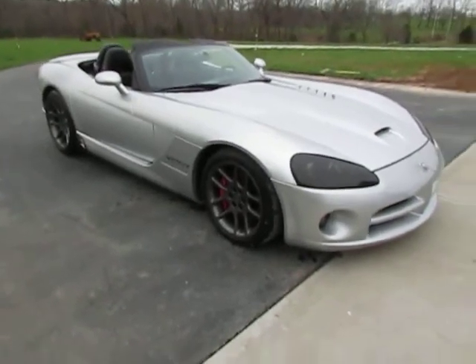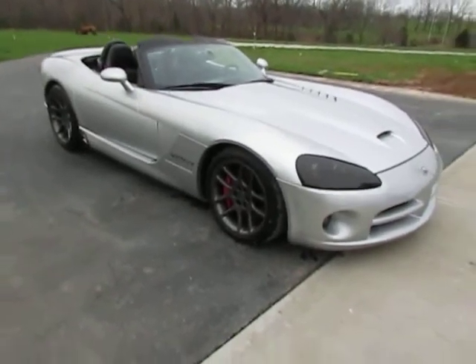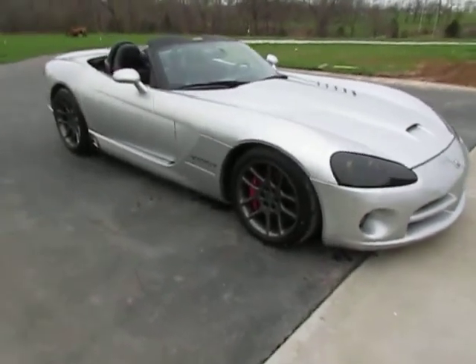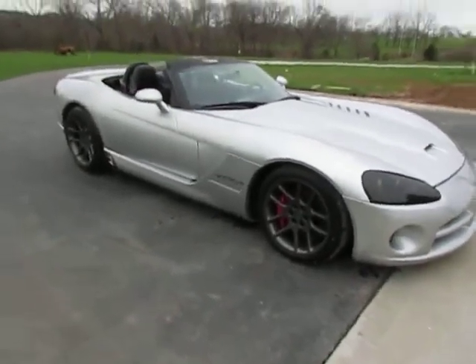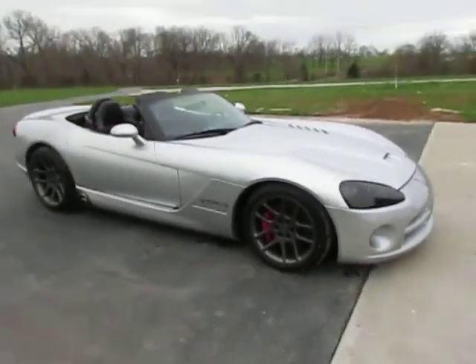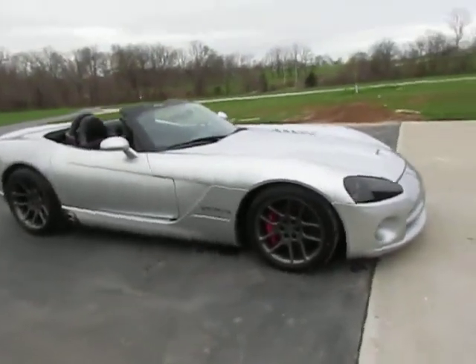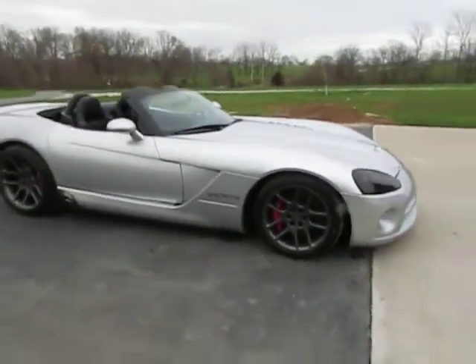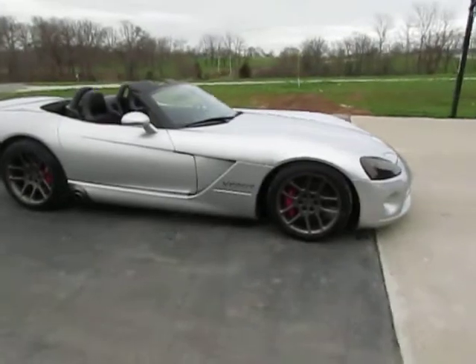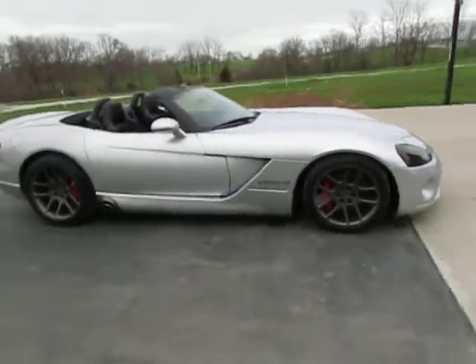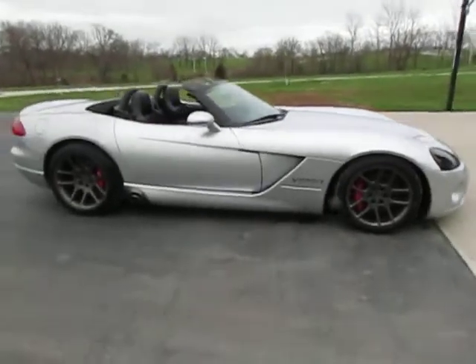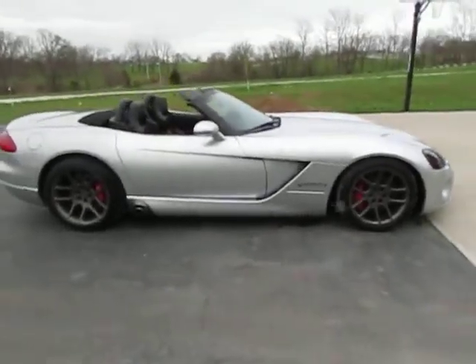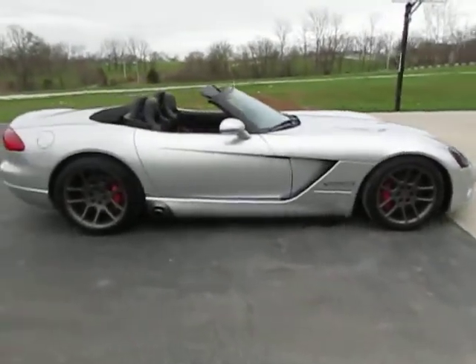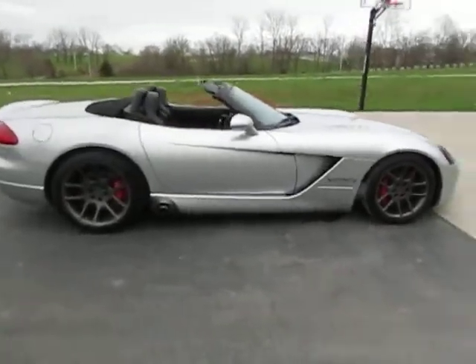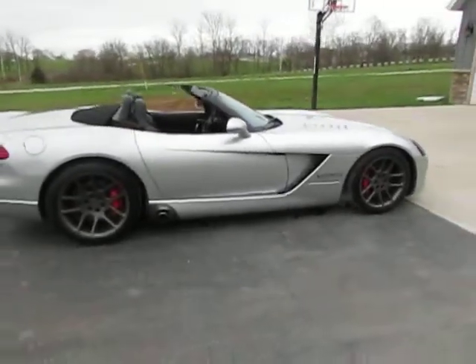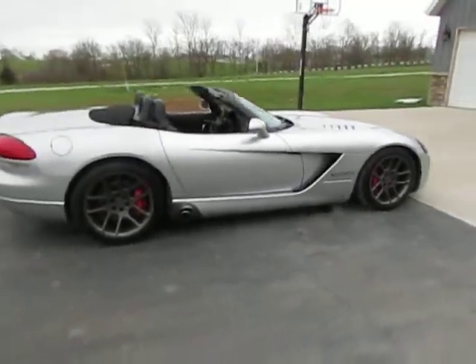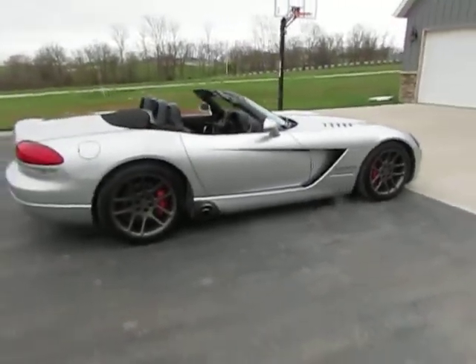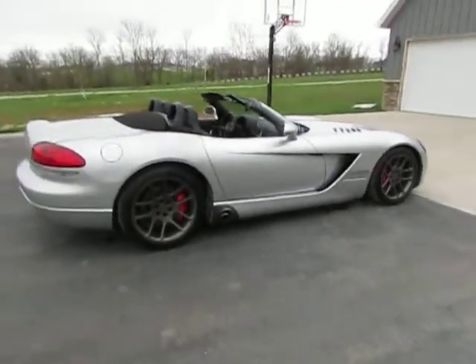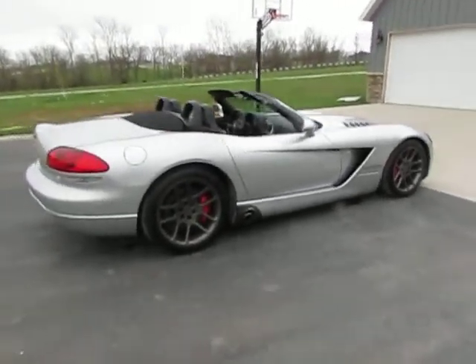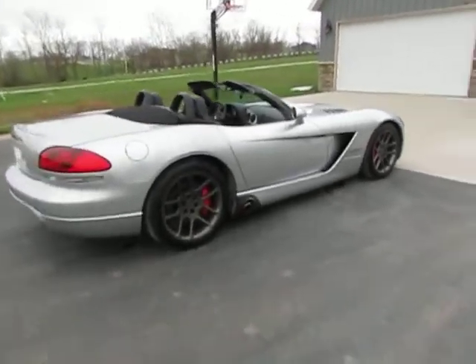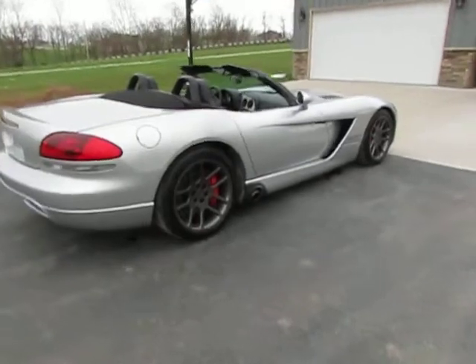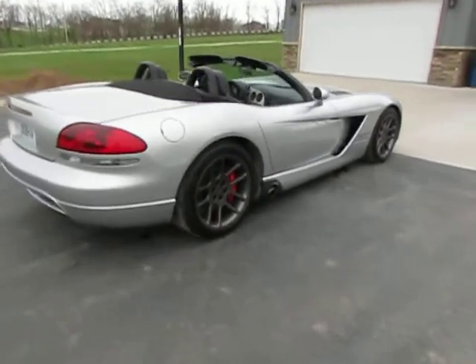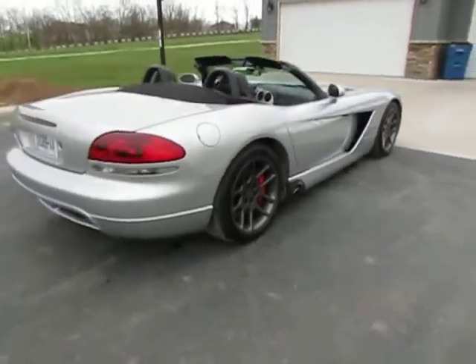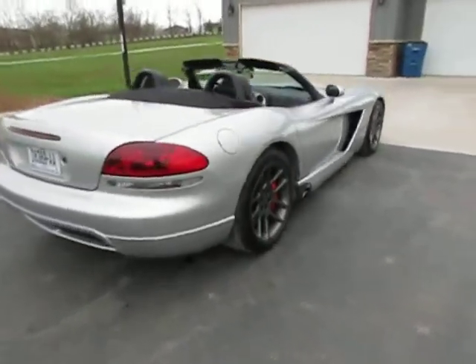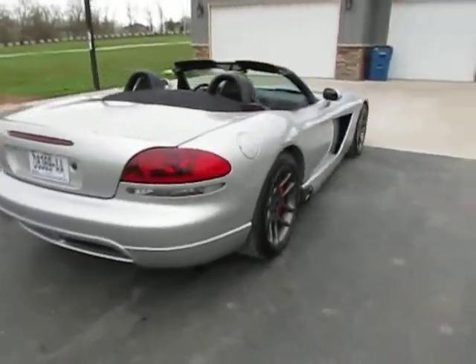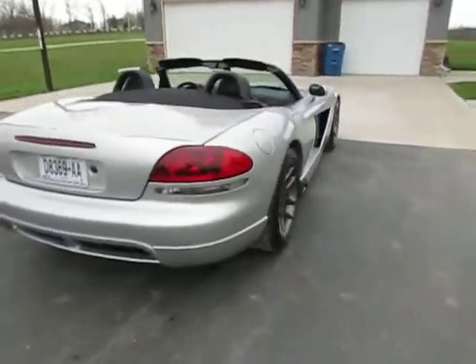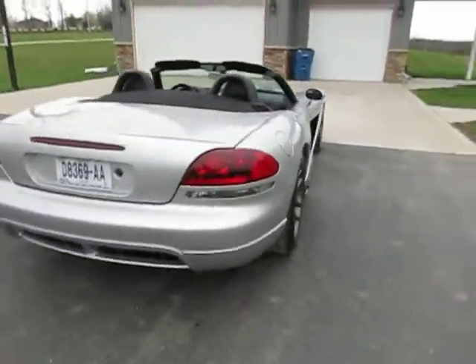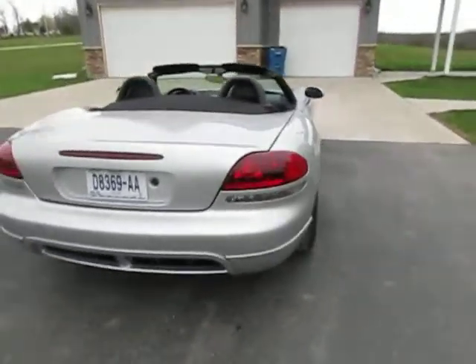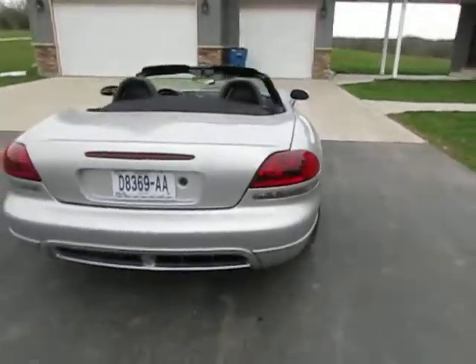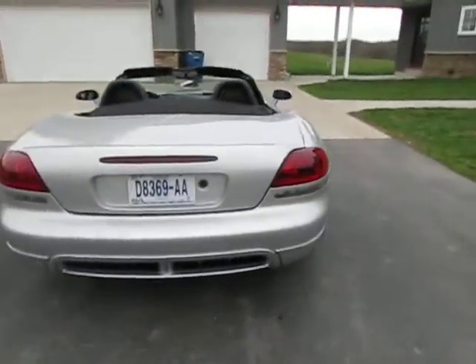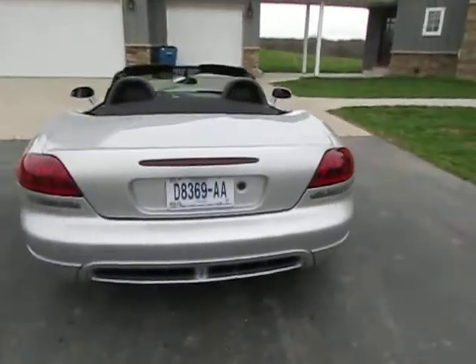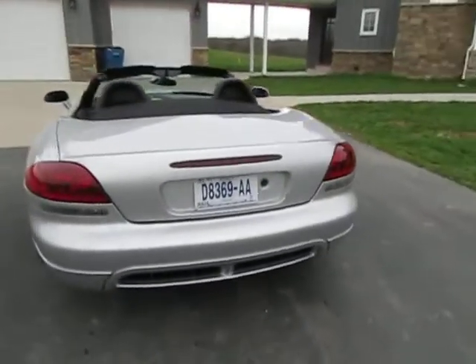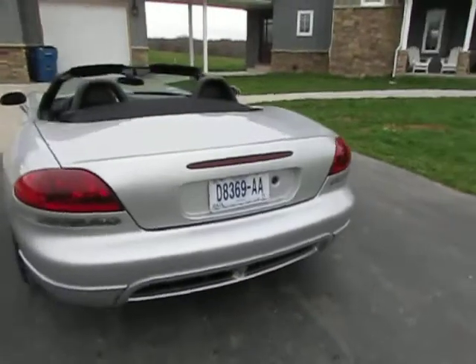Hey everyone, welcome to Specialized Equipment. Today I'm bringing you a beautiful 2004 Dodge Viper. I'm going to do a quick walk-around video of this car and let you hear it run and see it and all that stuff.